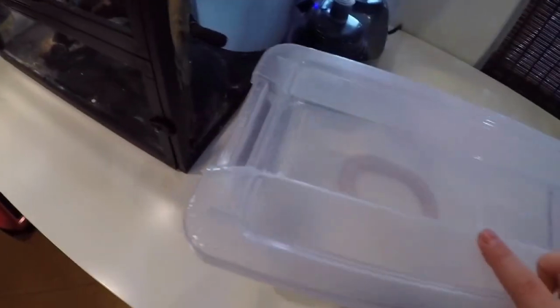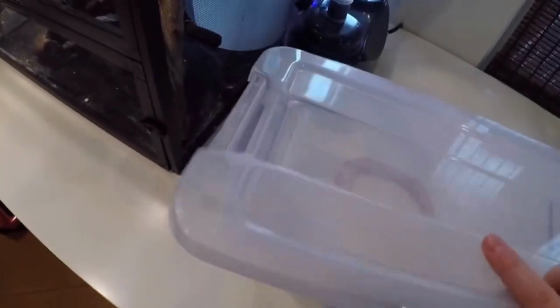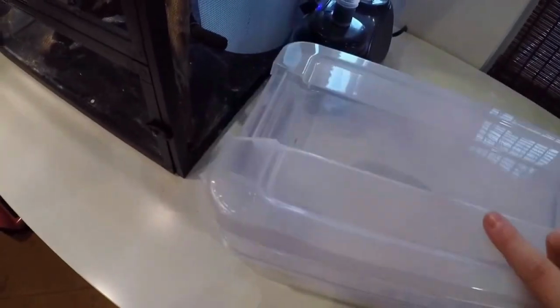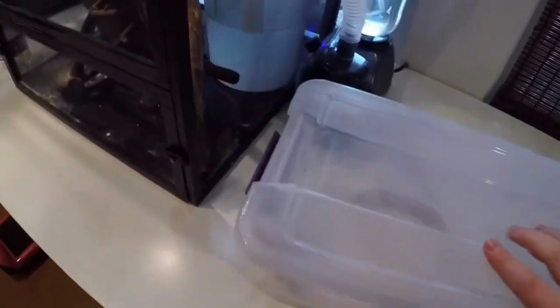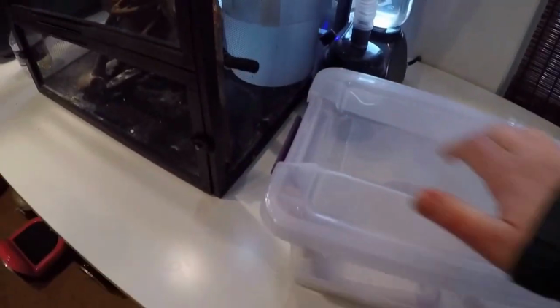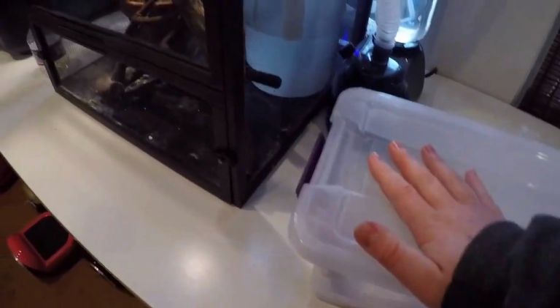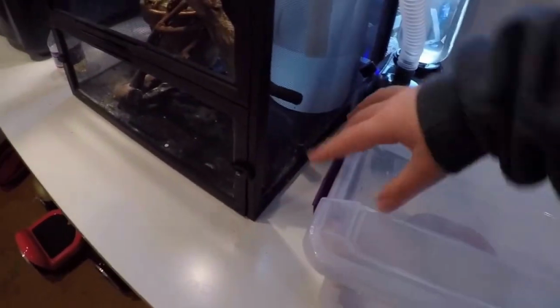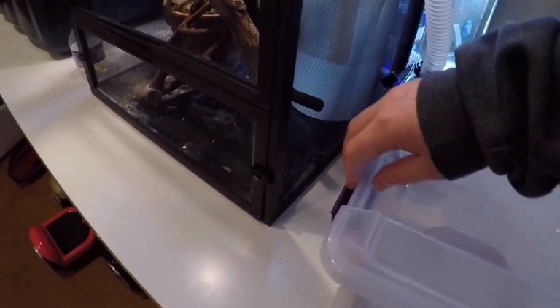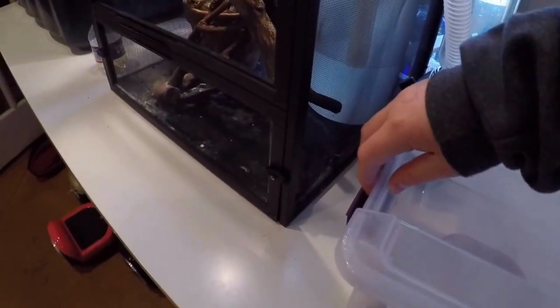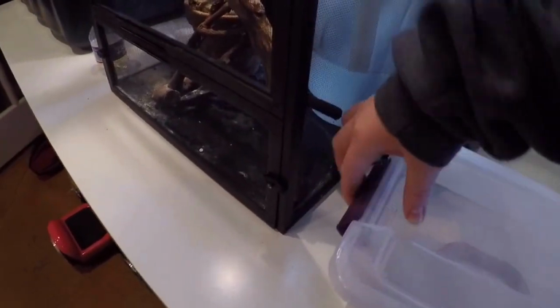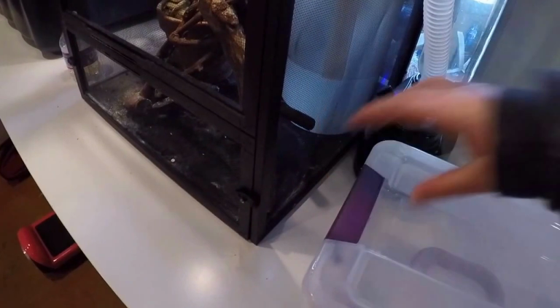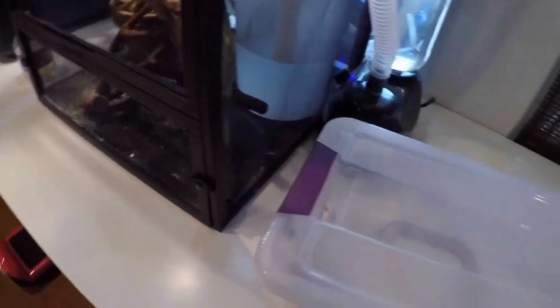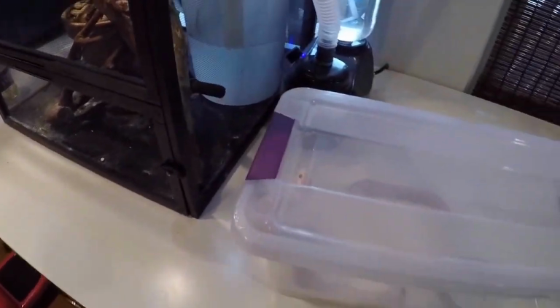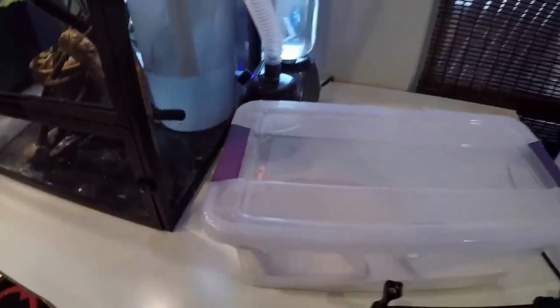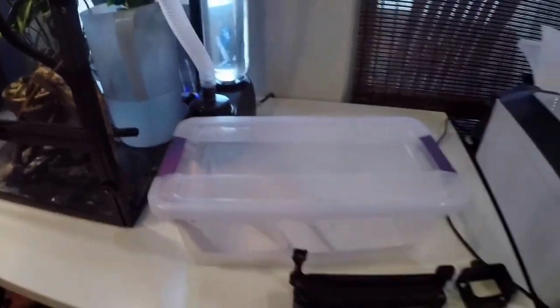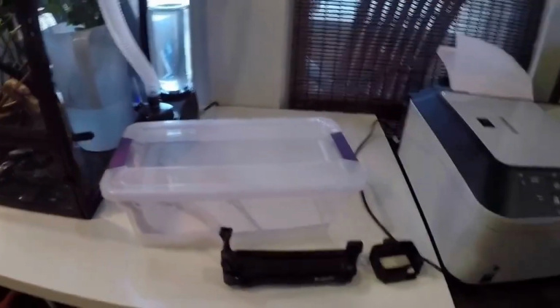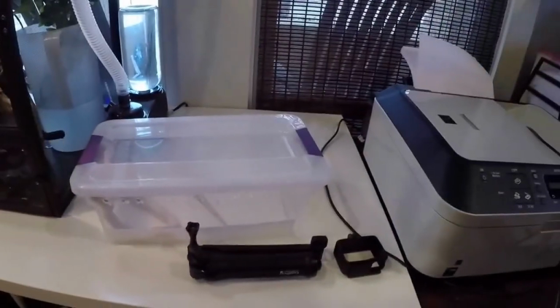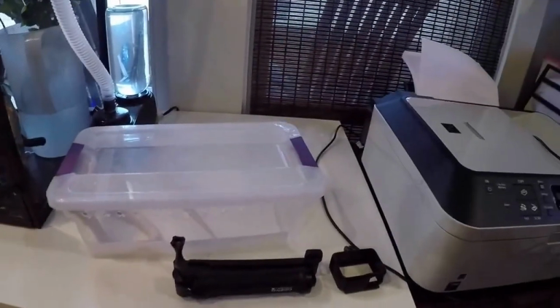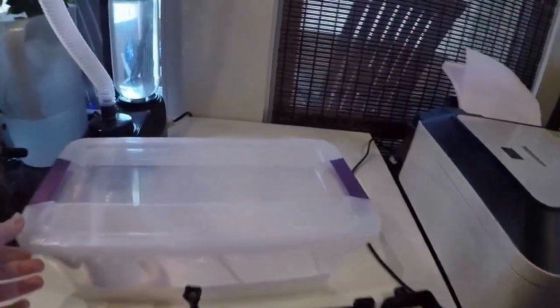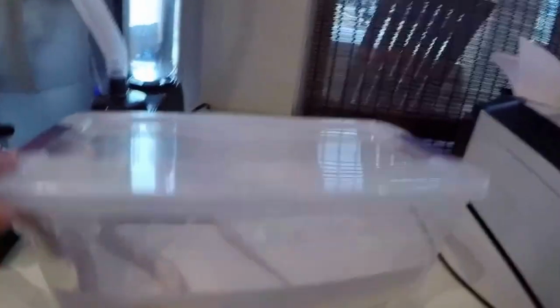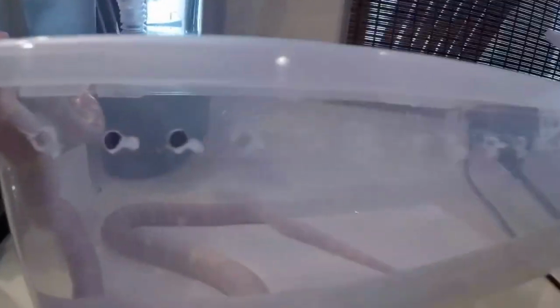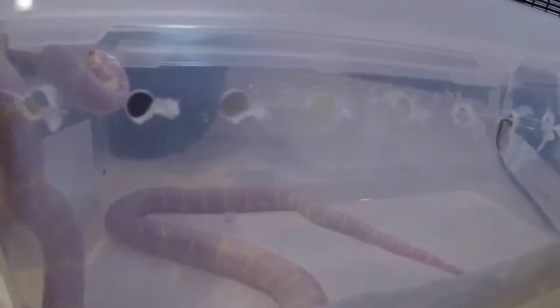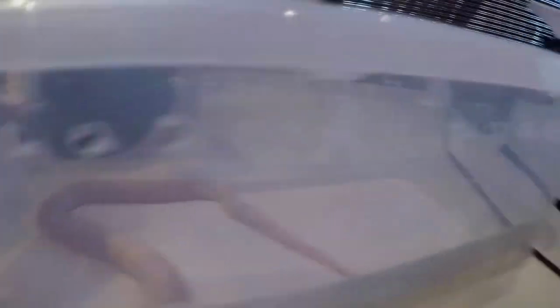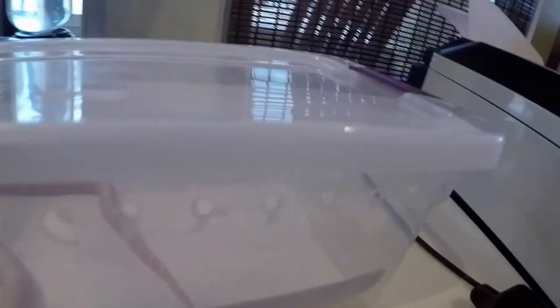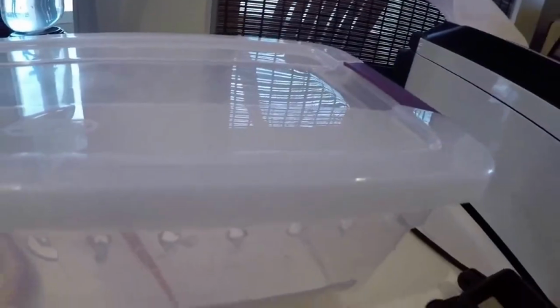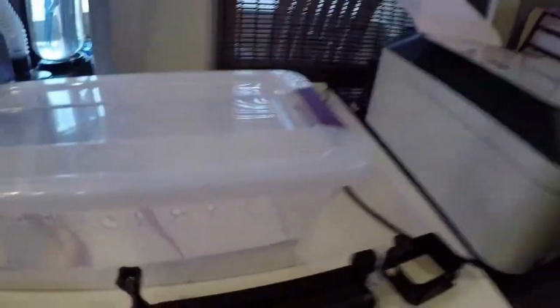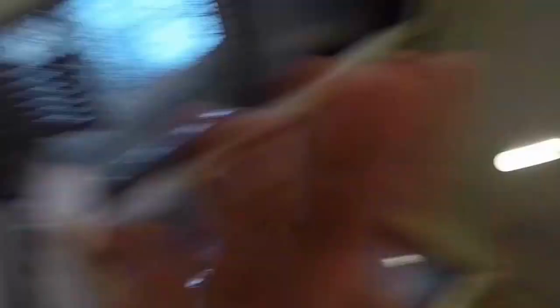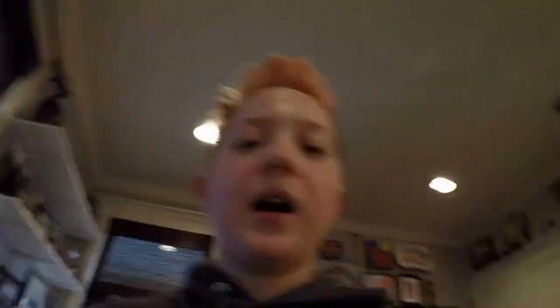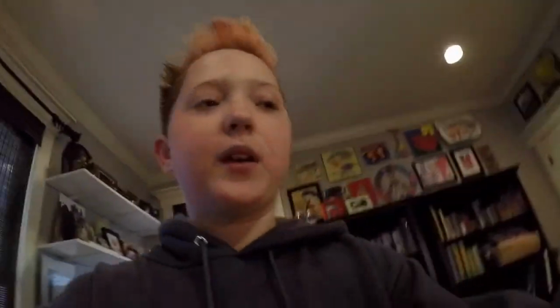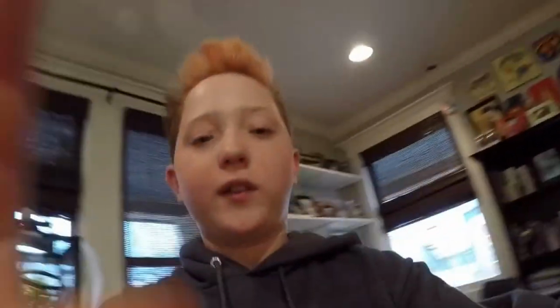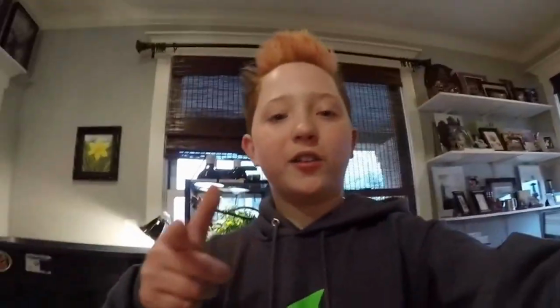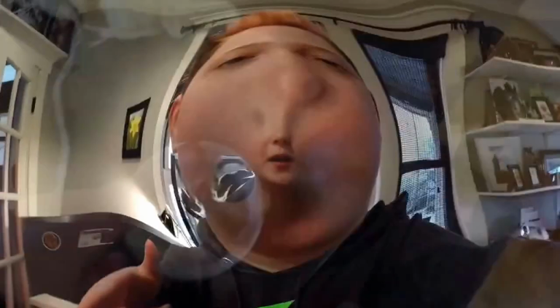After you have your snake in there, what you're going to do with the mouse — I'm using frozen thawed mice. Just so you know, there are holes on the sides of this container. I'm going to go get the mouse and I'll be right back.